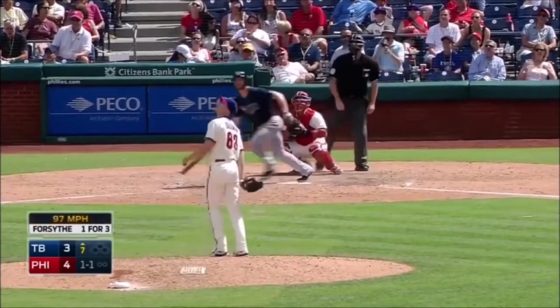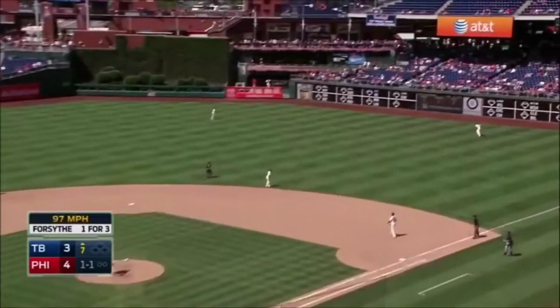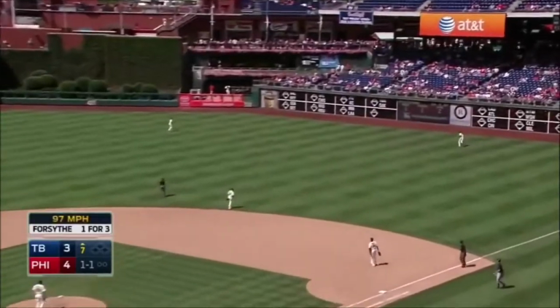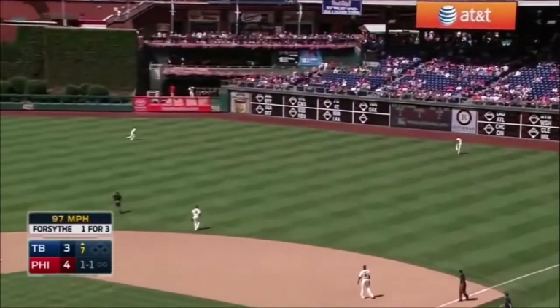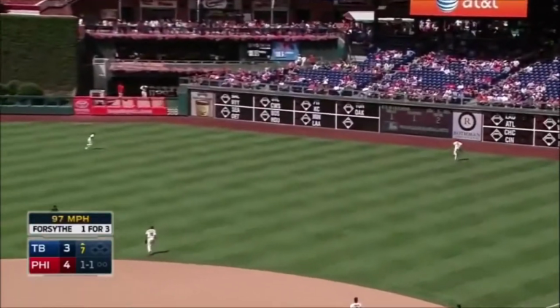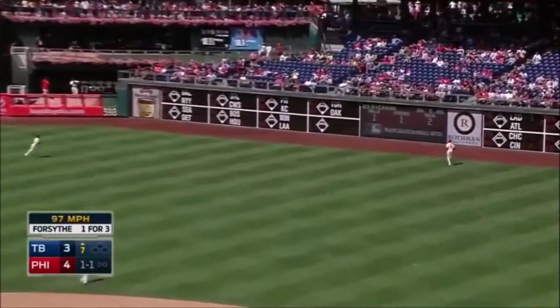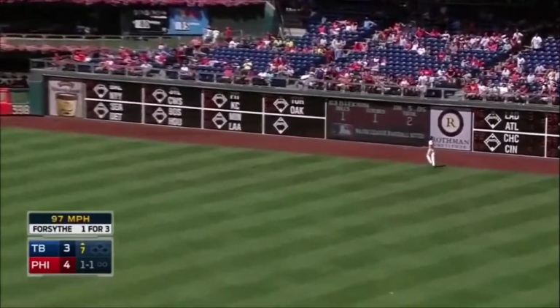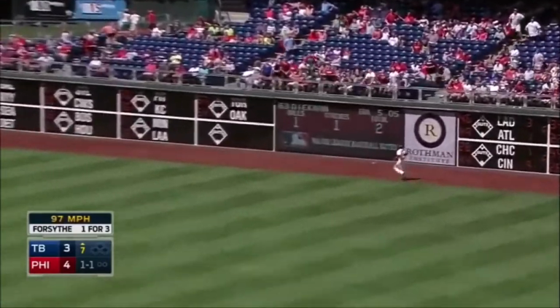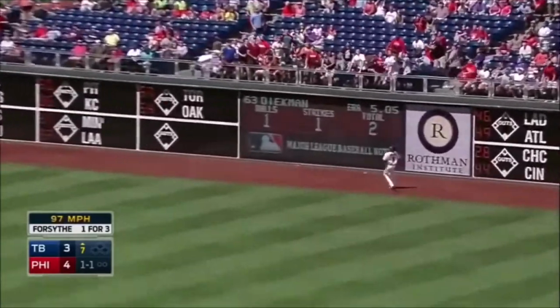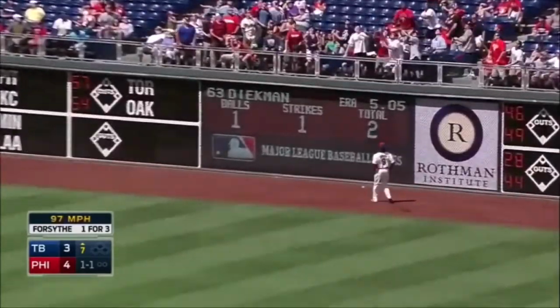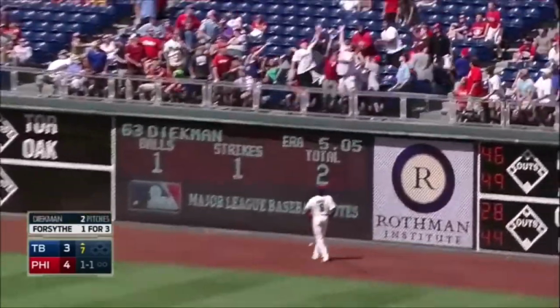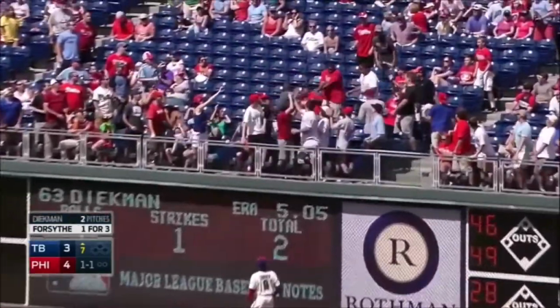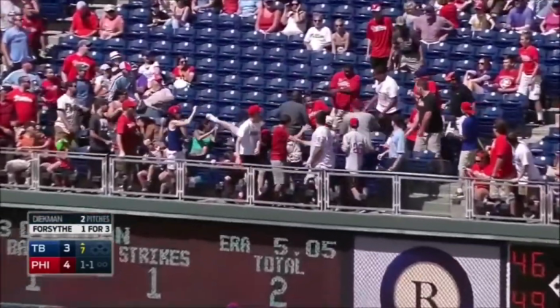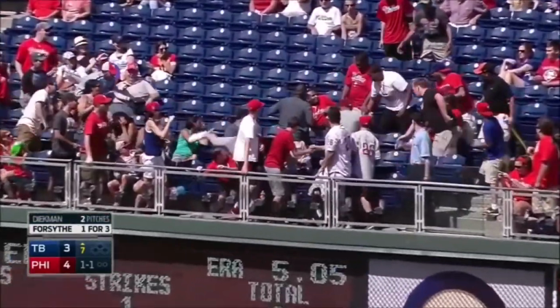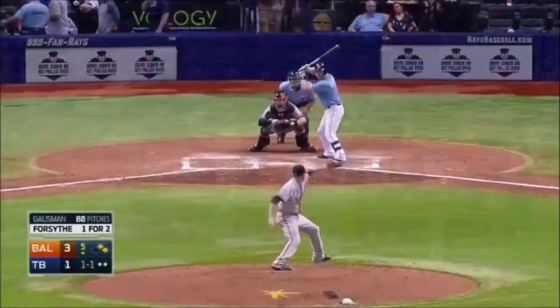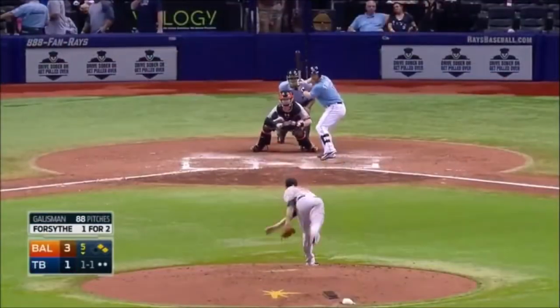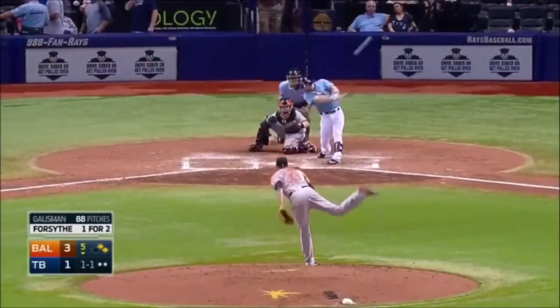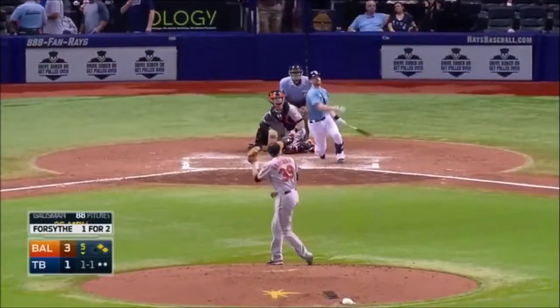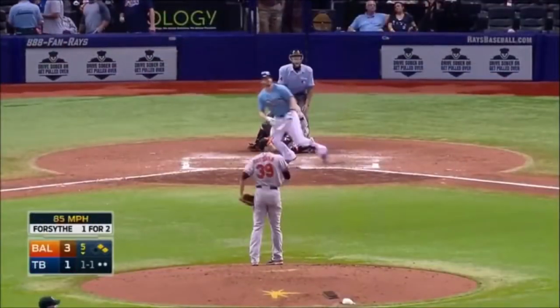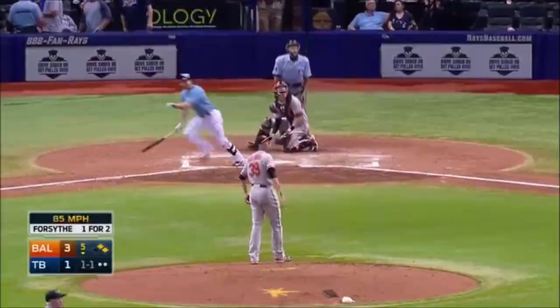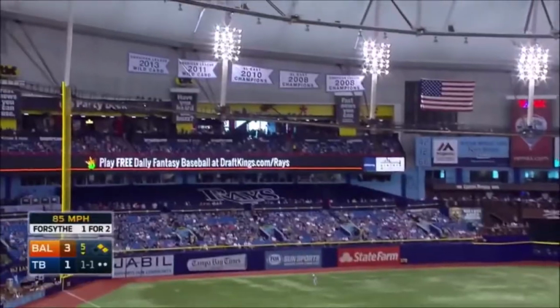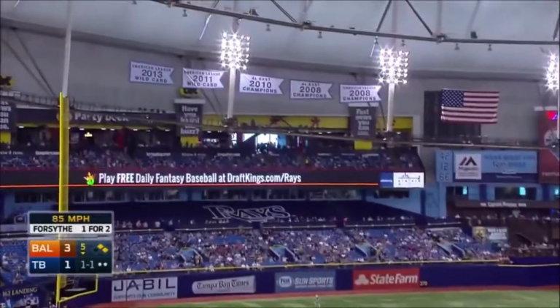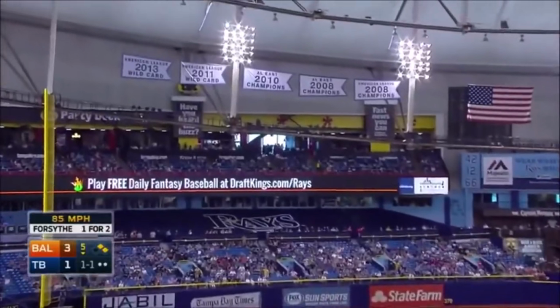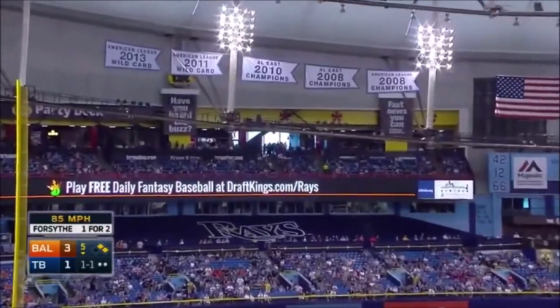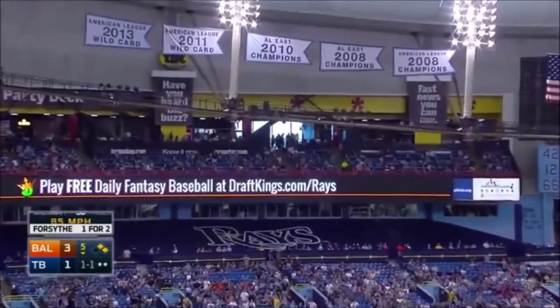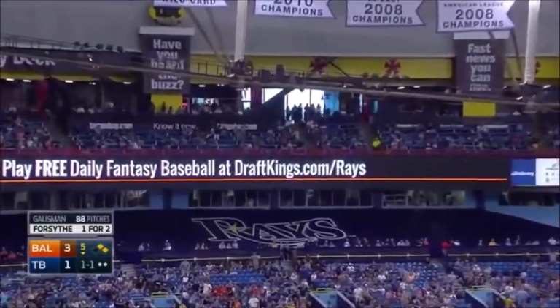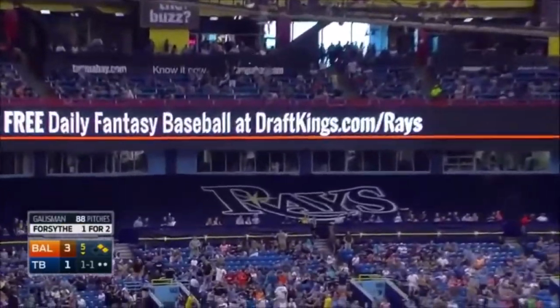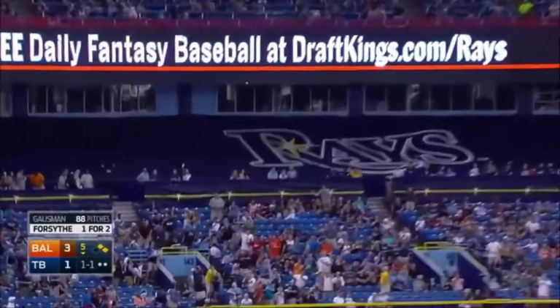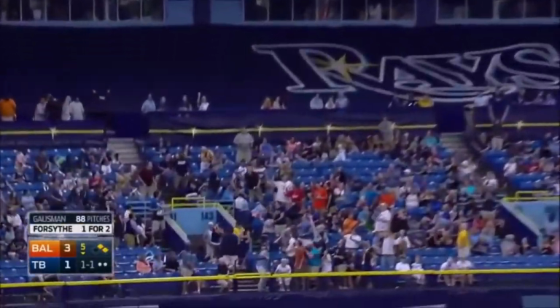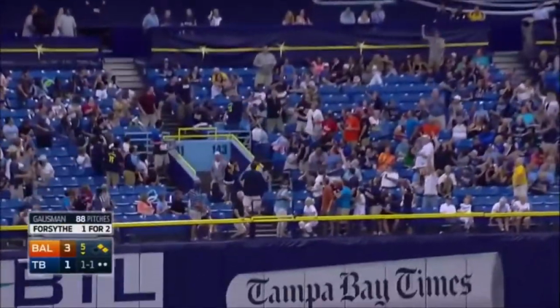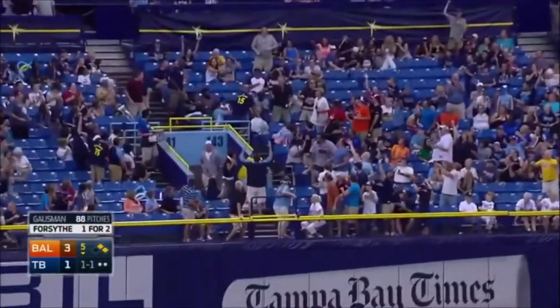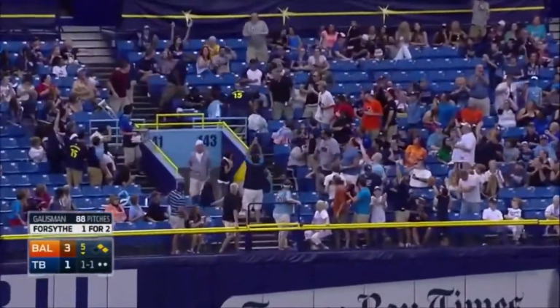Live, all back into right field, that's going to send Brown back to the track, looking up — but he's got this ball in the air, deep, he's looking up — gone! Home run, Logan Forsyte.